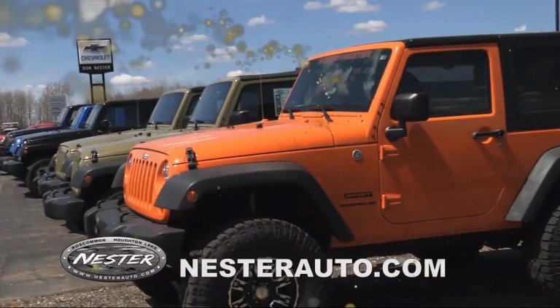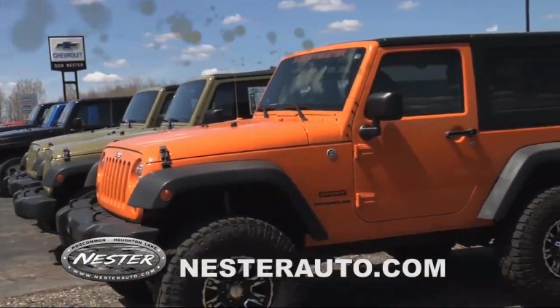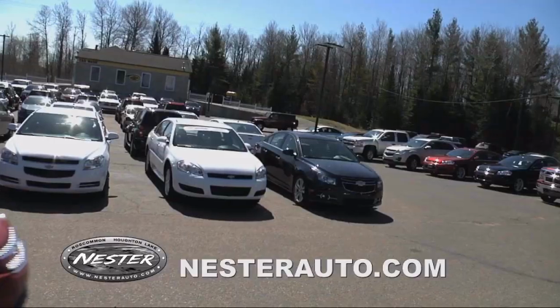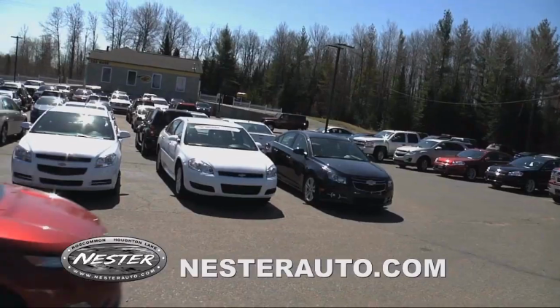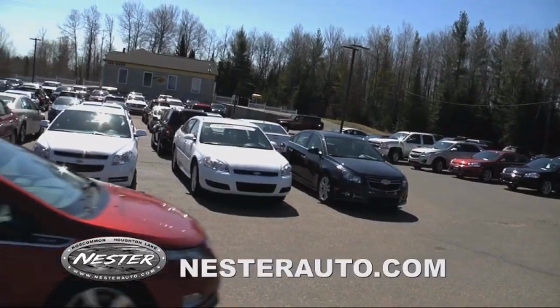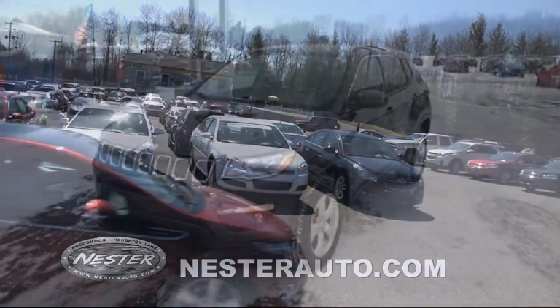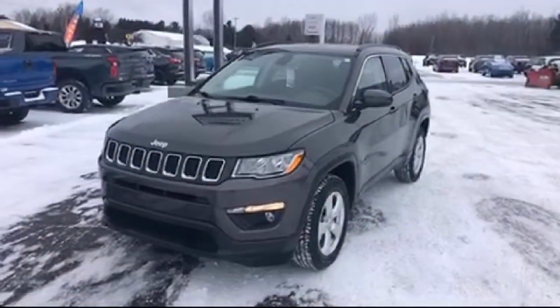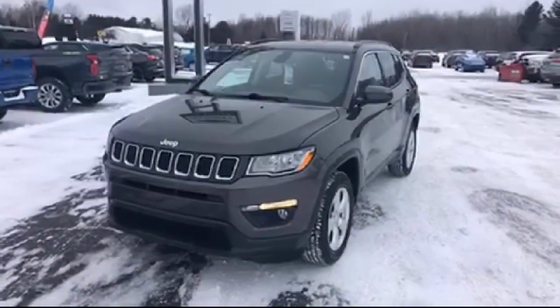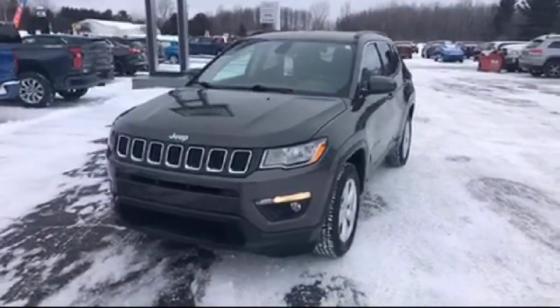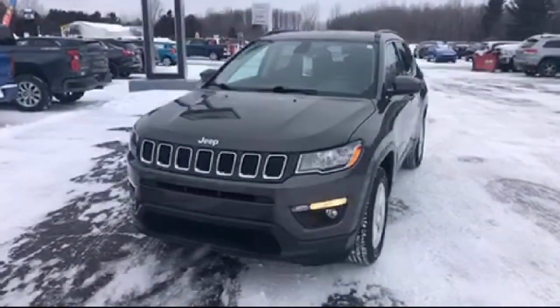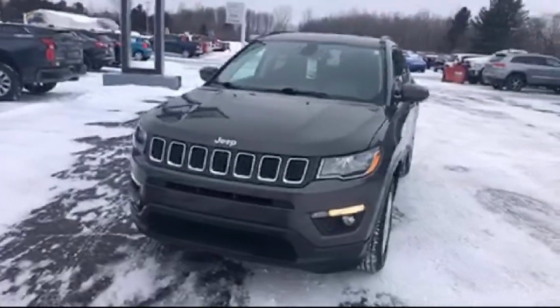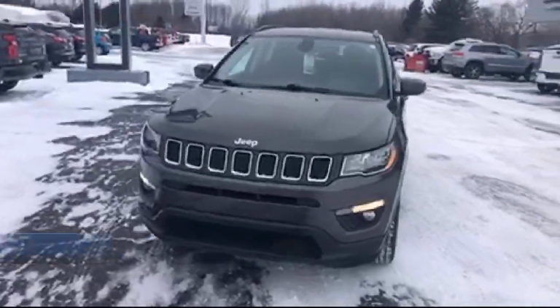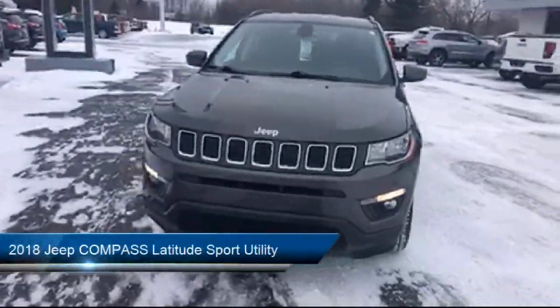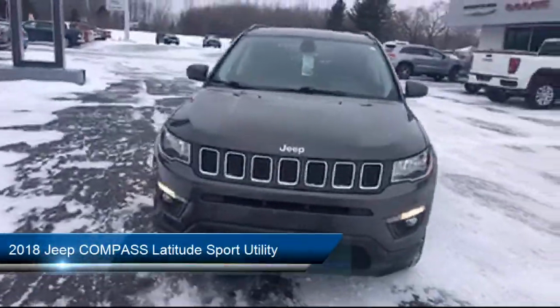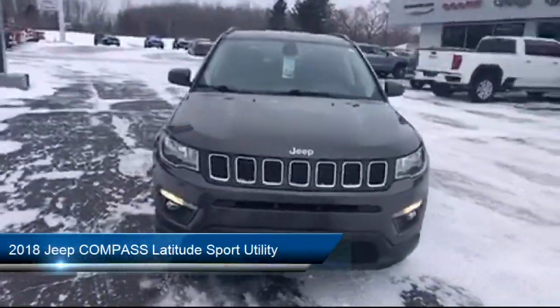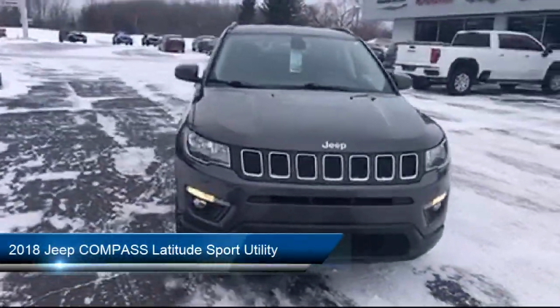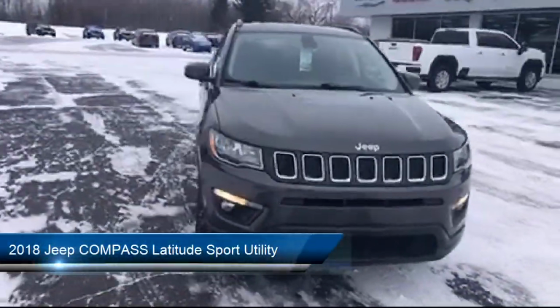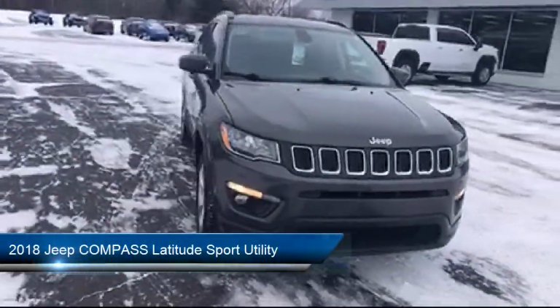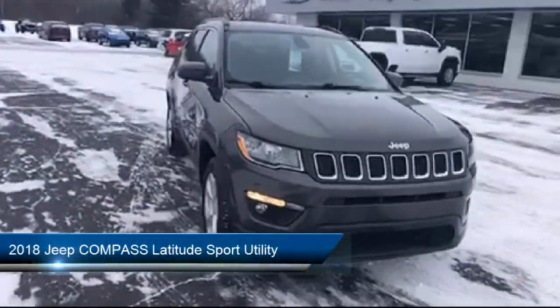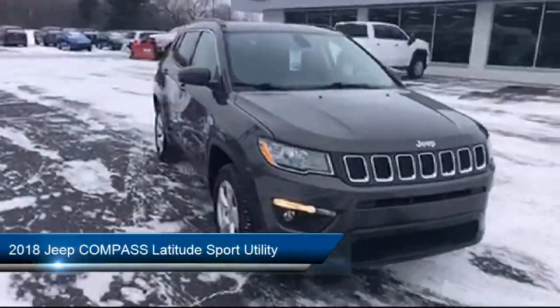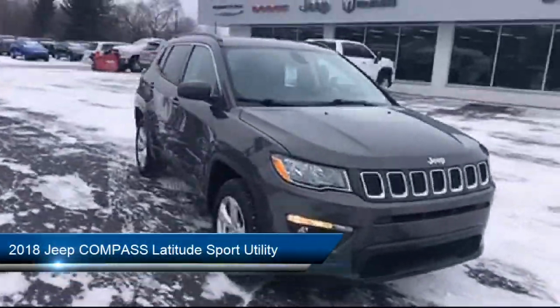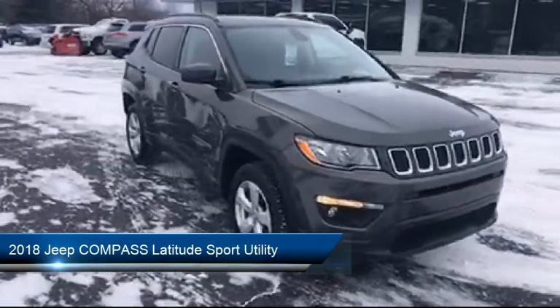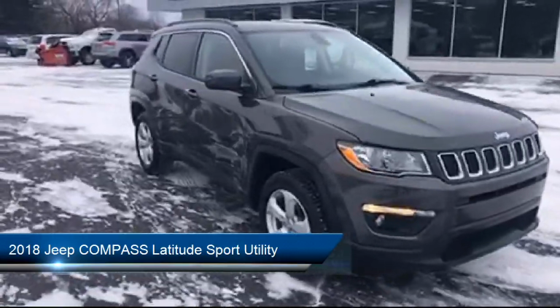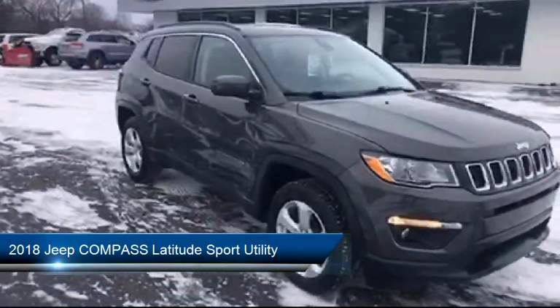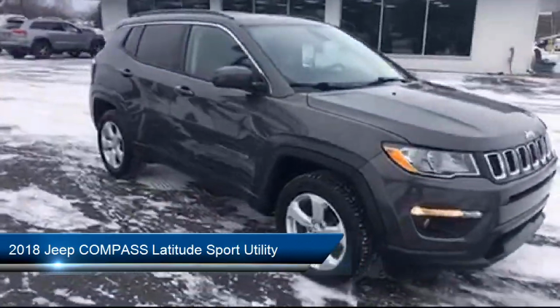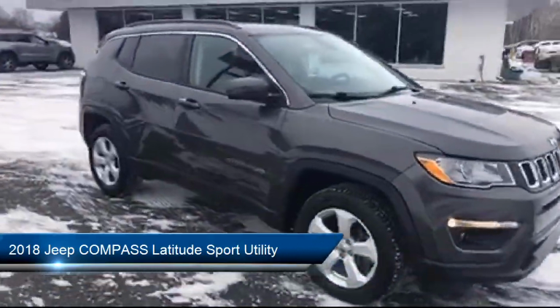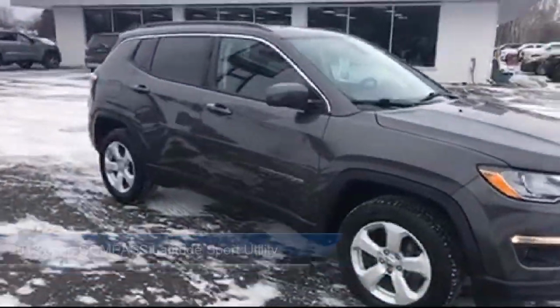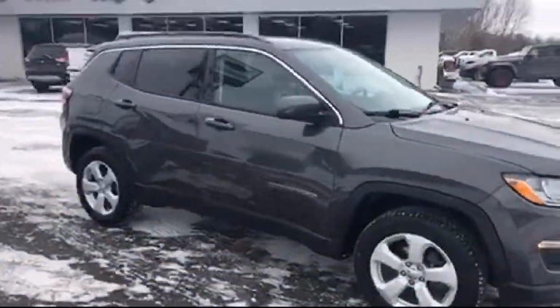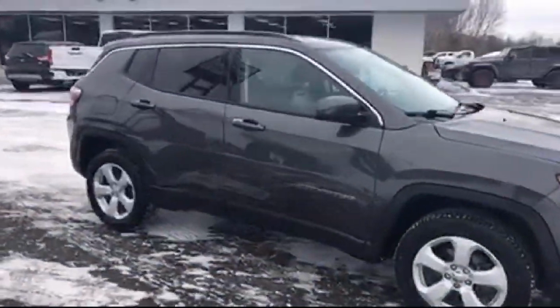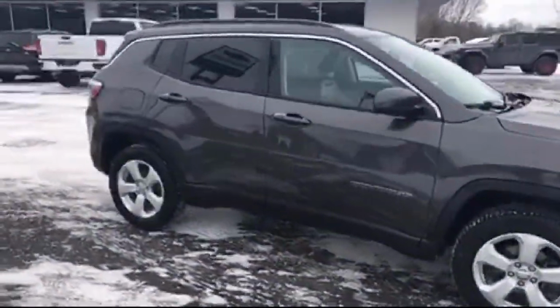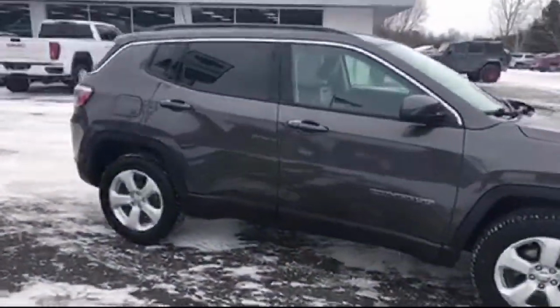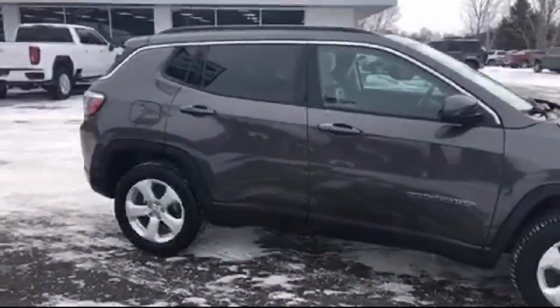Welcome to Don Nestor Auto Group, and here's a look at another one of our great vehicles from our inventory. It comes equipped with a cold weather package with heated front seats, keyless entry, and electronic stability control.